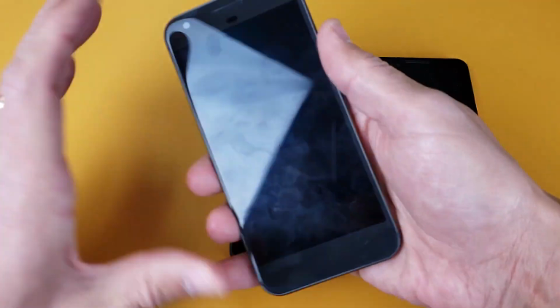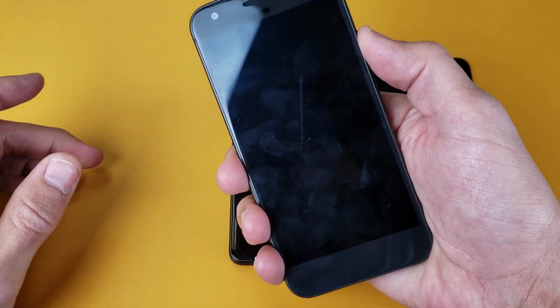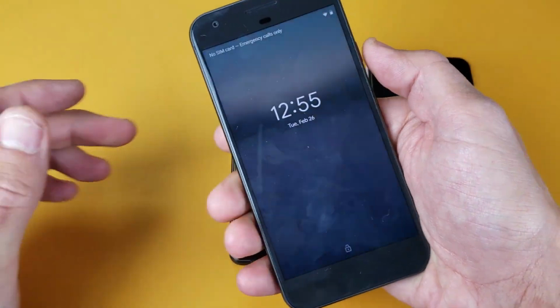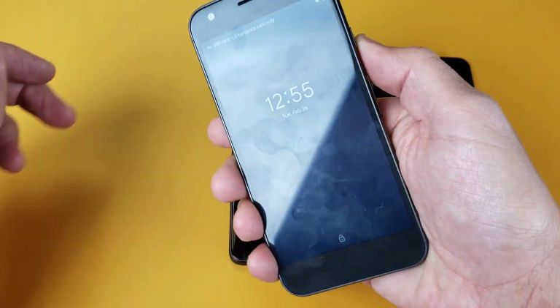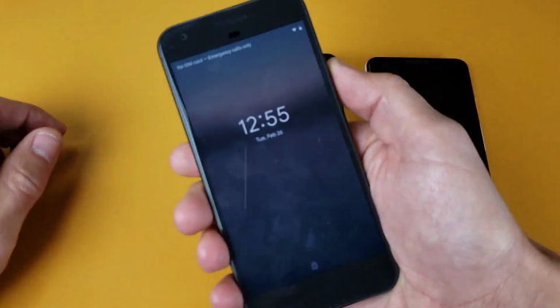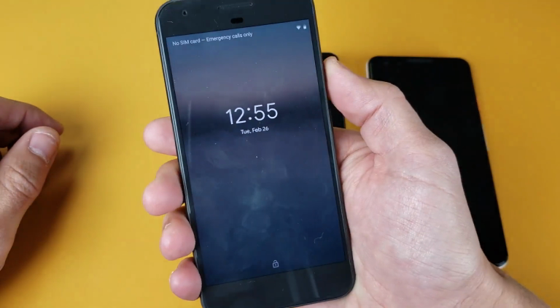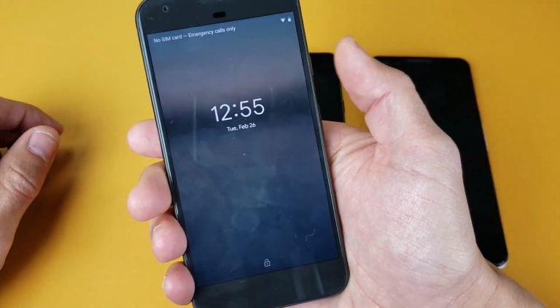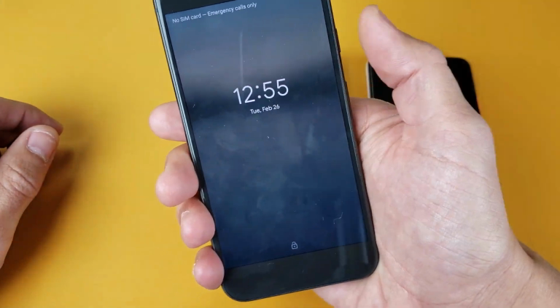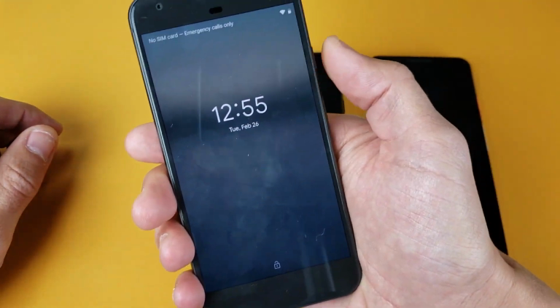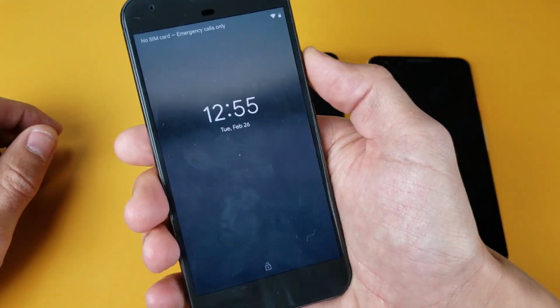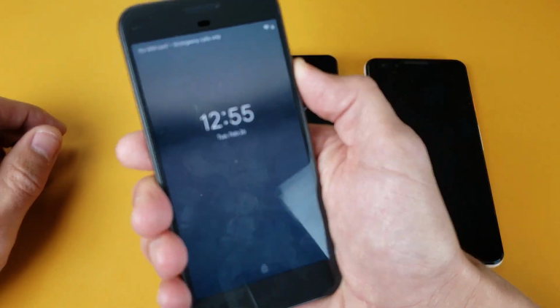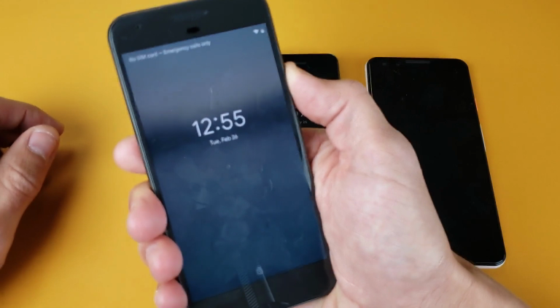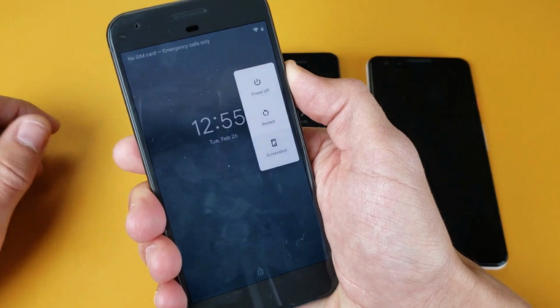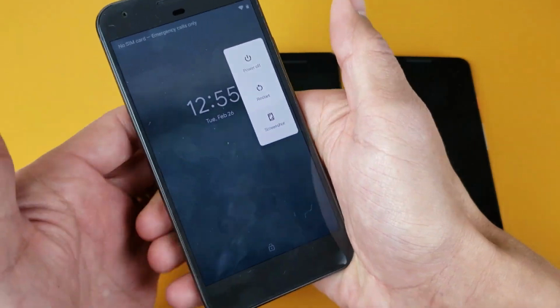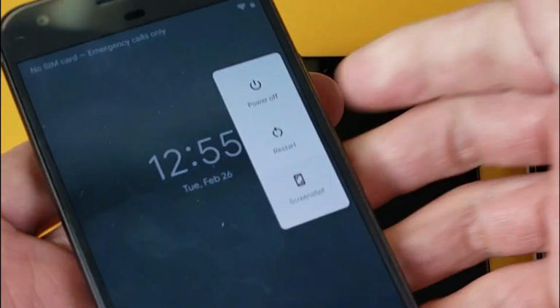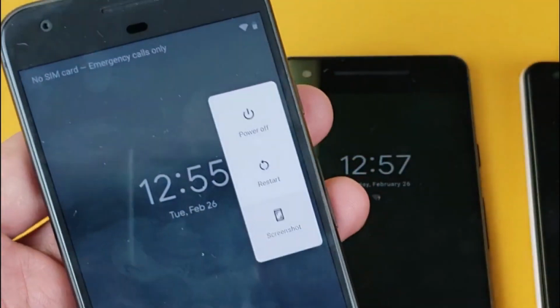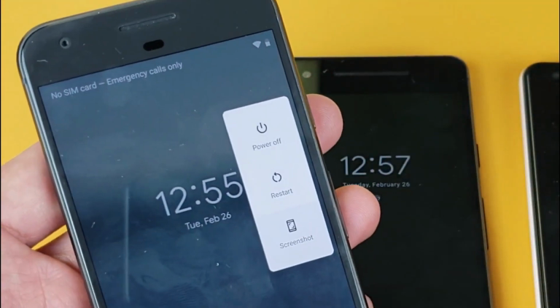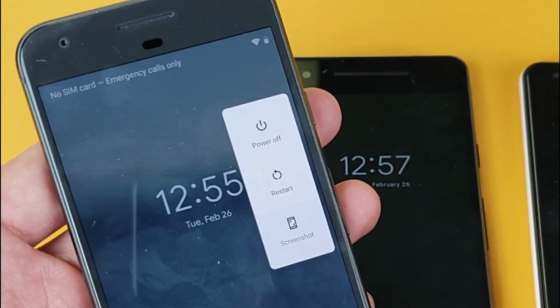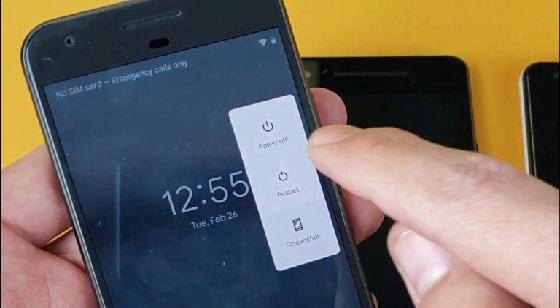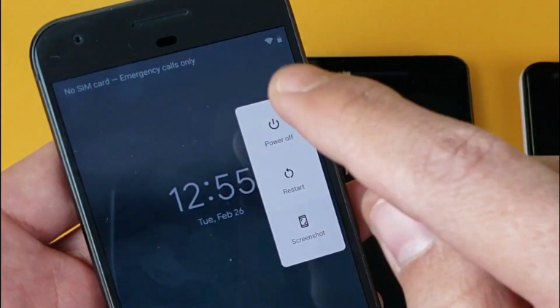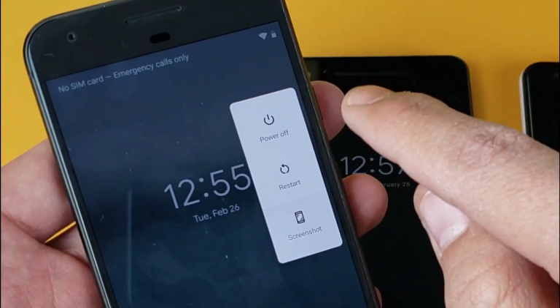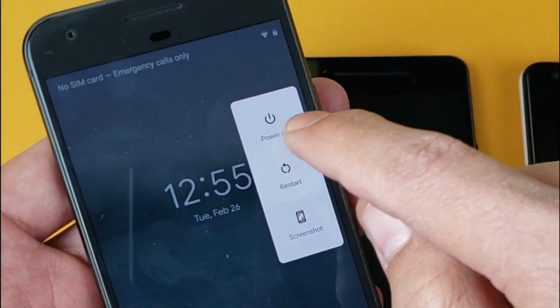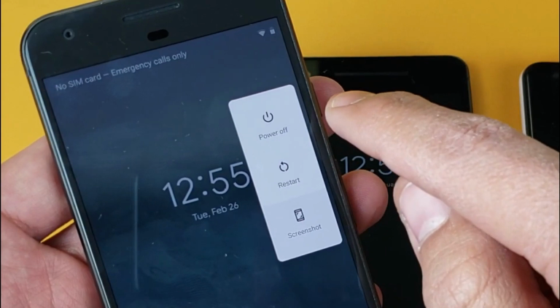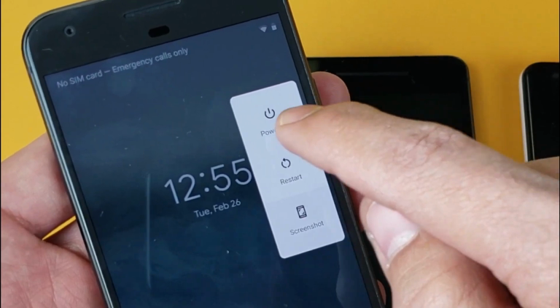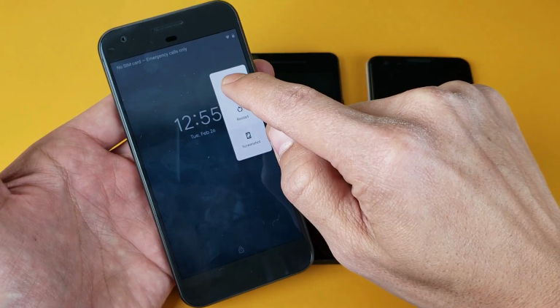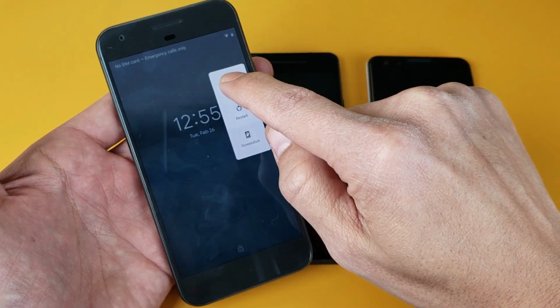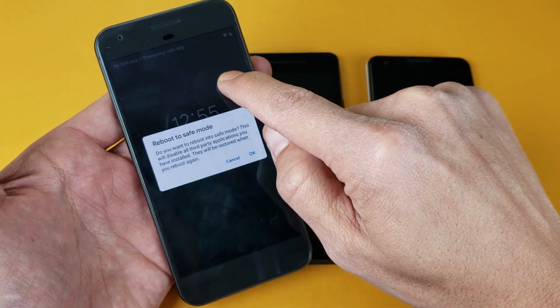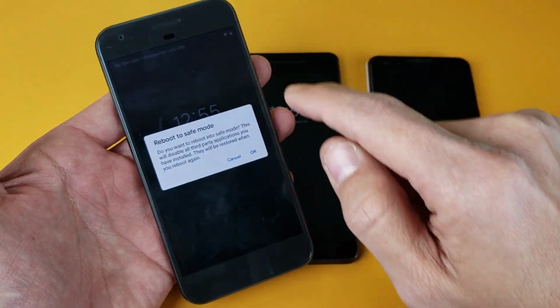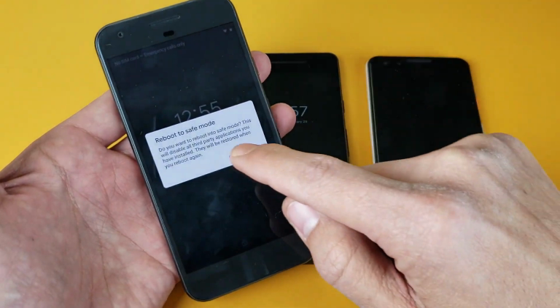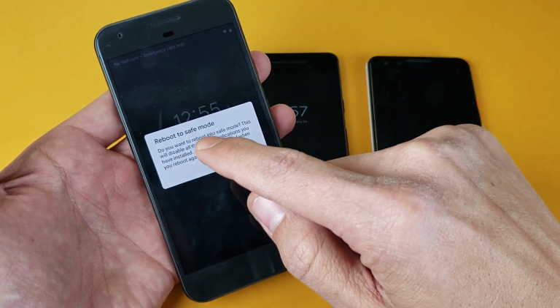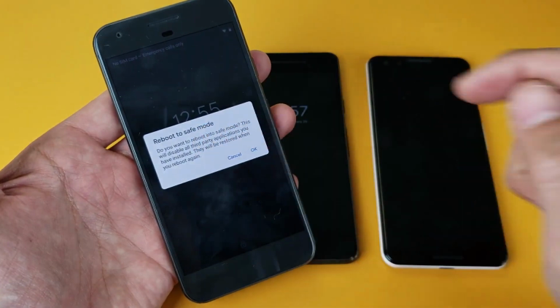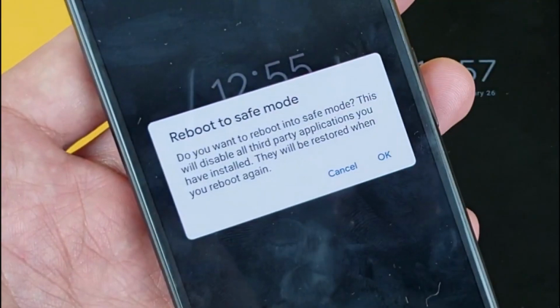So with any of the Pixels, you simply press and hold the power button. This menu here will pop up and then from here what you simply do is just press and hold where it says power off. And now it says reboot to safe mode.